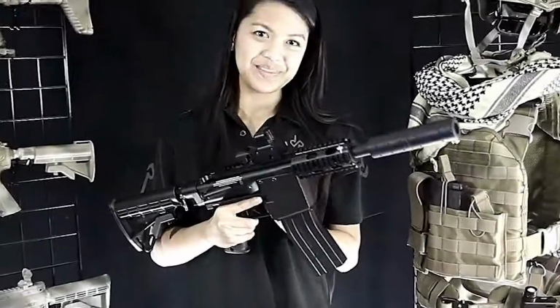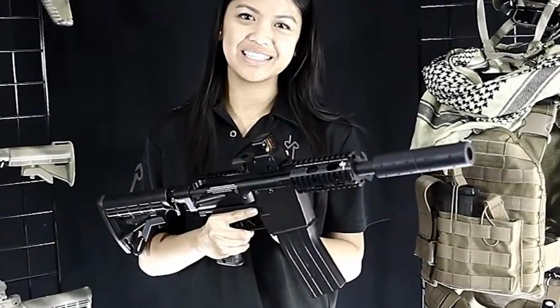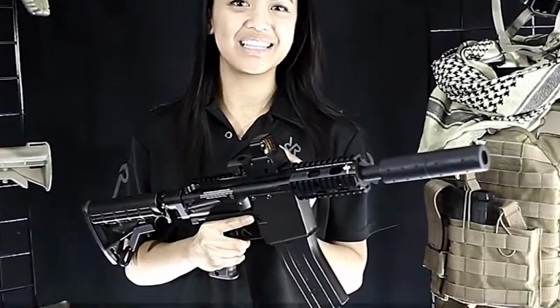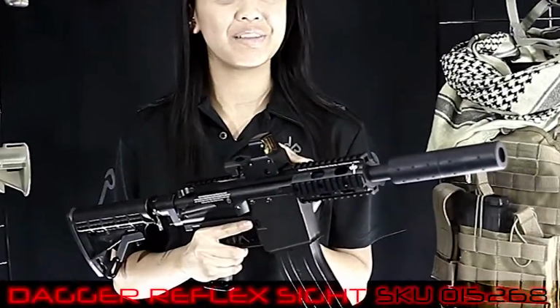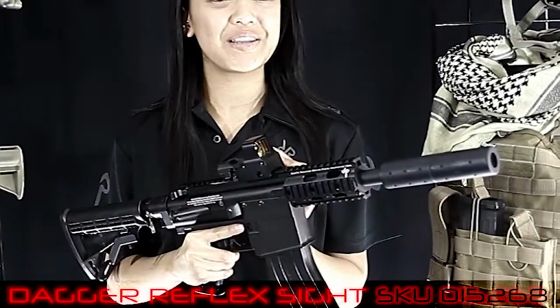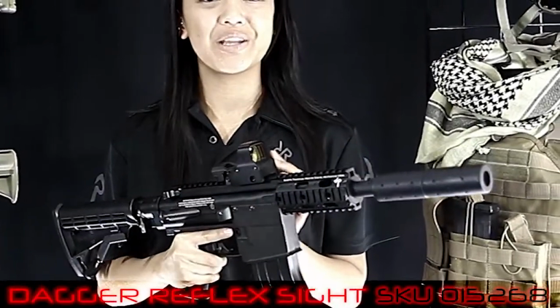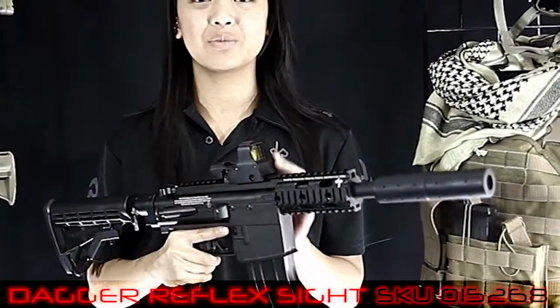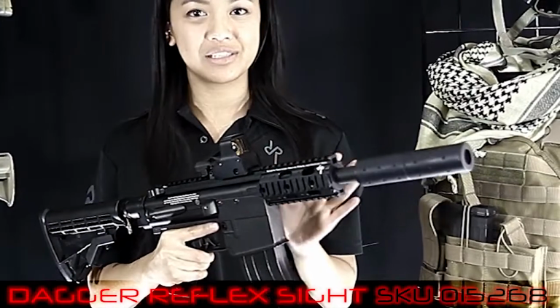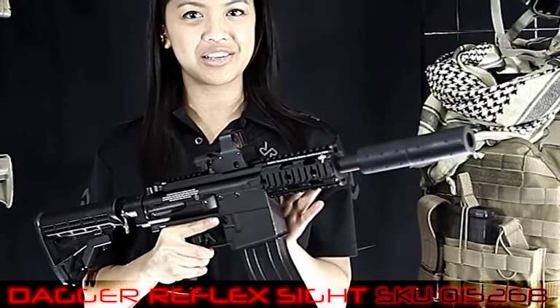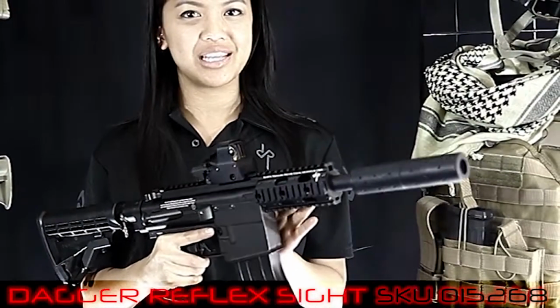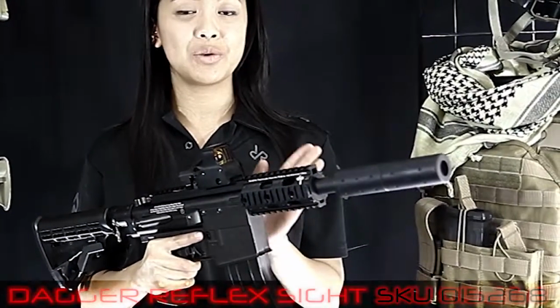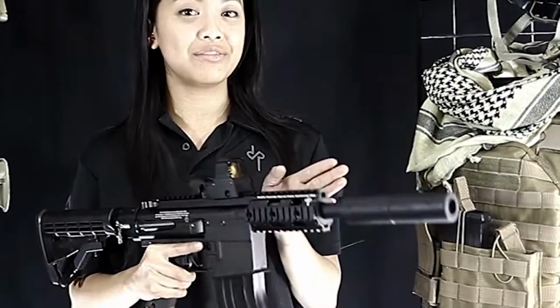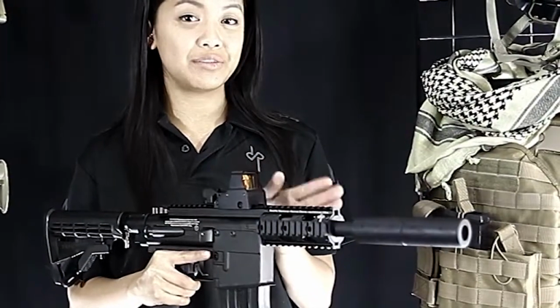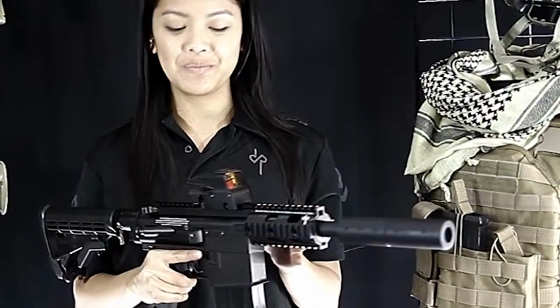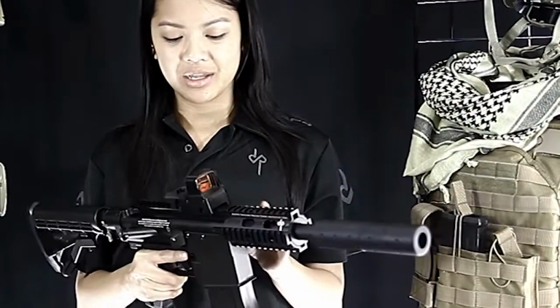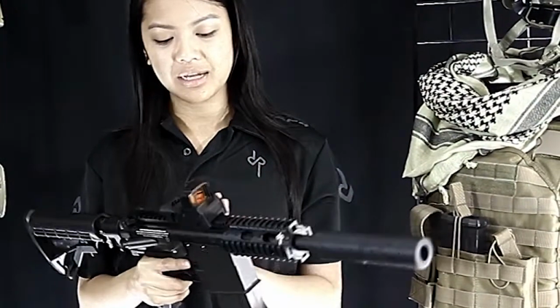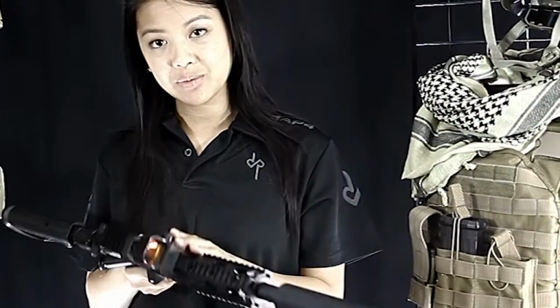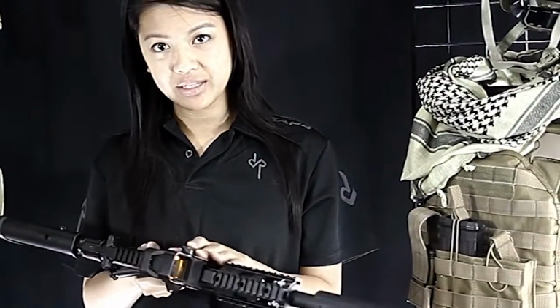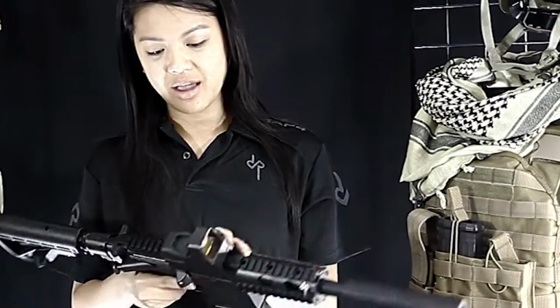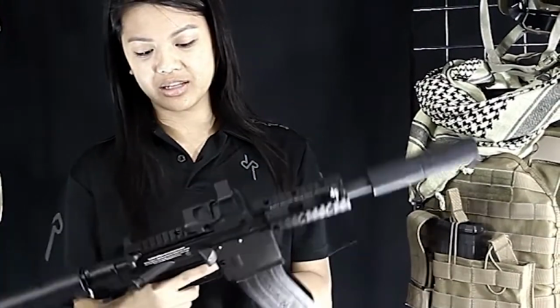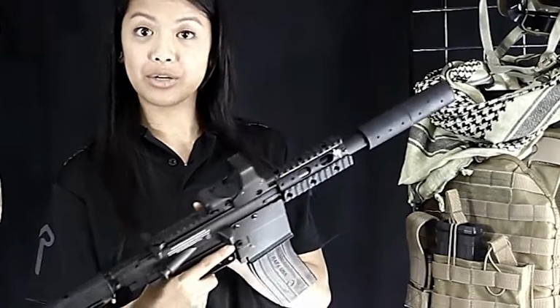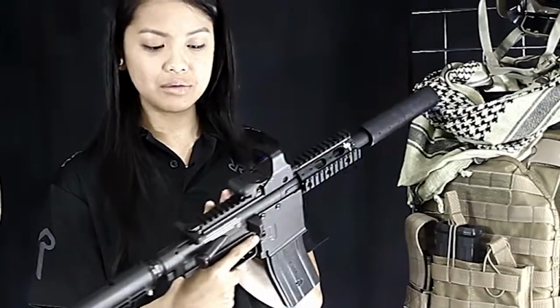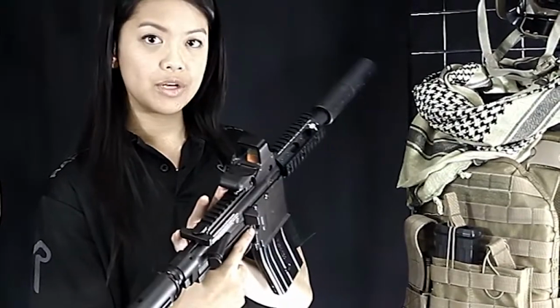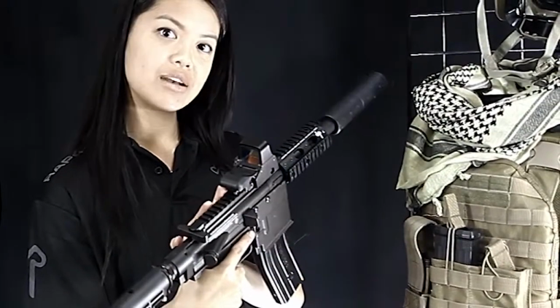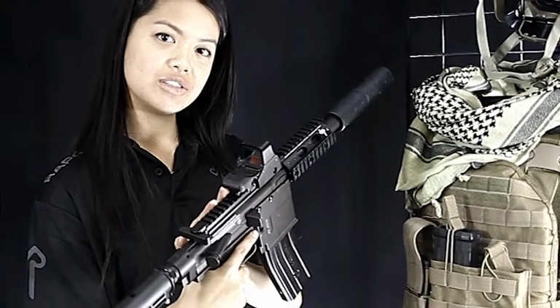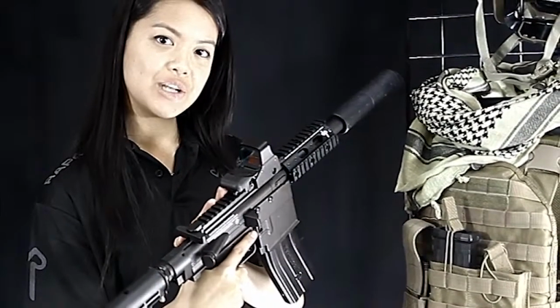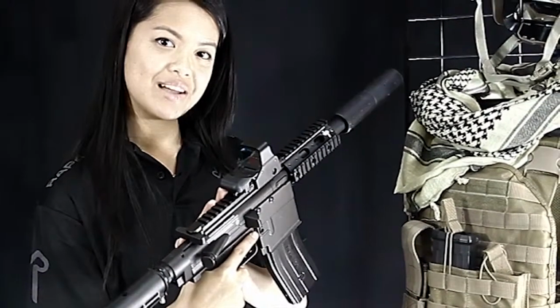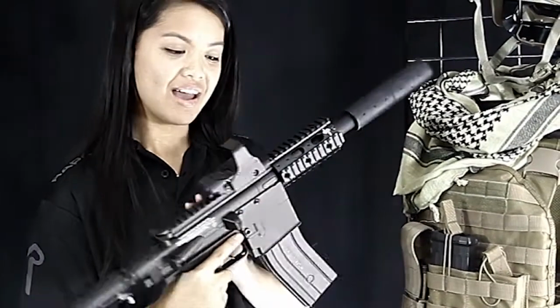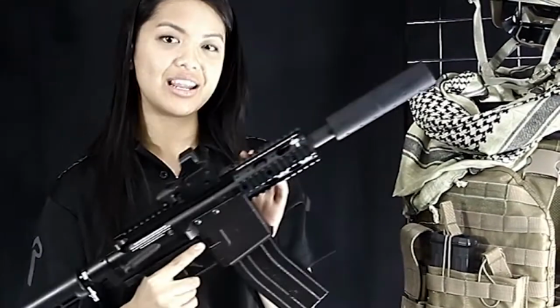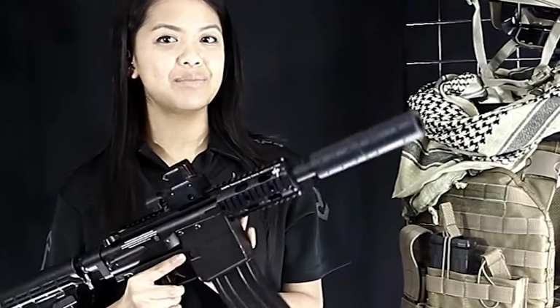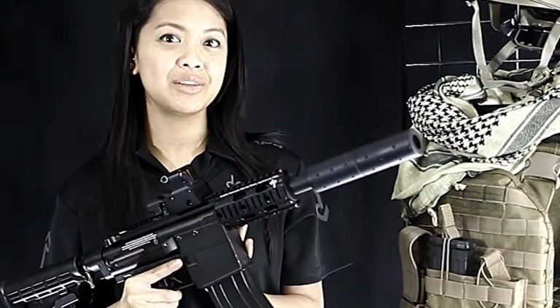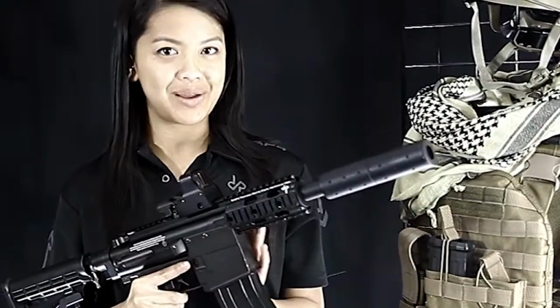This here is the Dagger Reflex sight. It offers precision, accuracy, and a very wide field of view. It also has adjustable brightness, and it's multi-reticle with four different patterns you can adjust here on the back. And it has a built-in weaver mount.